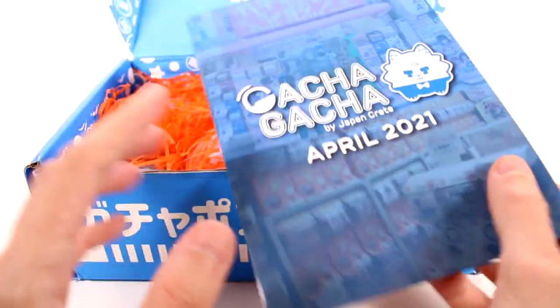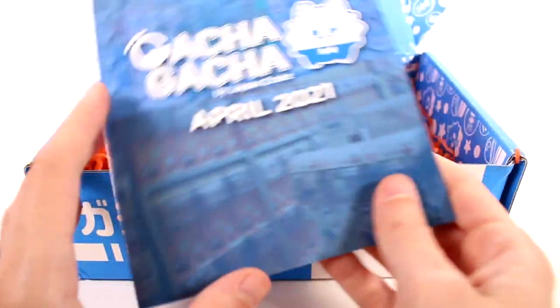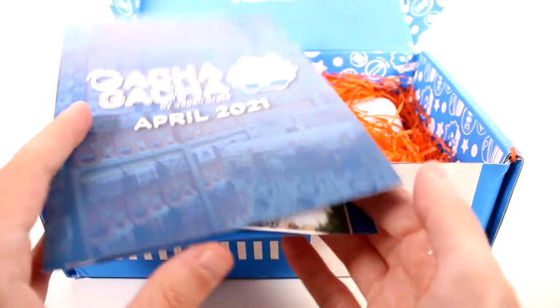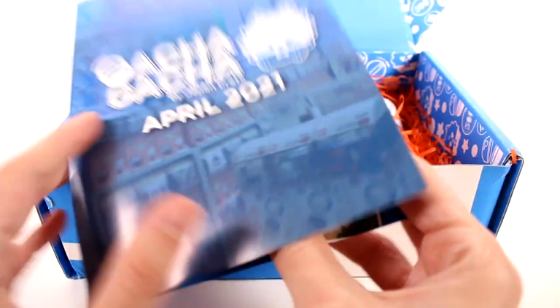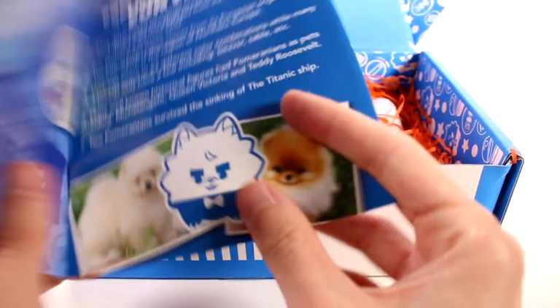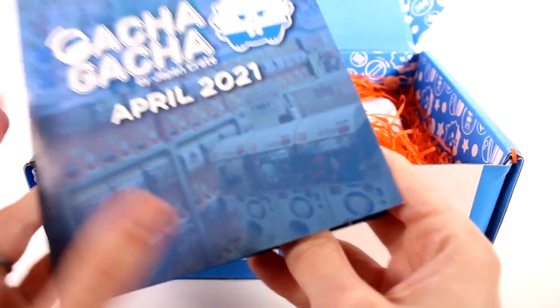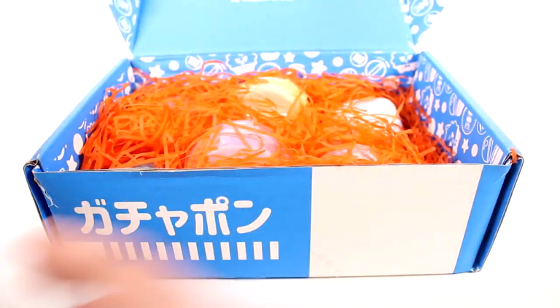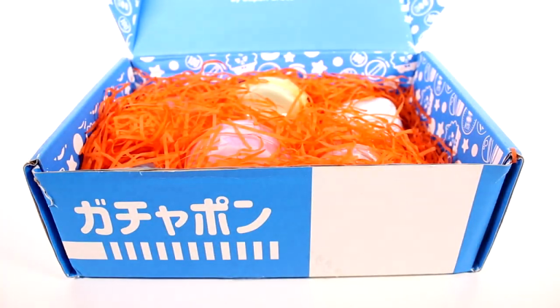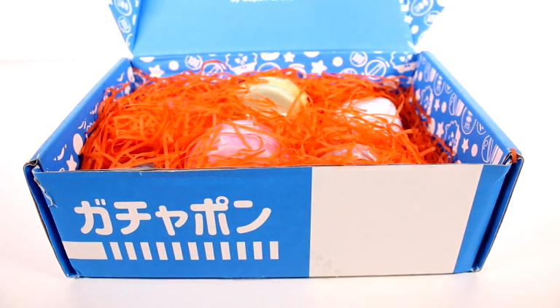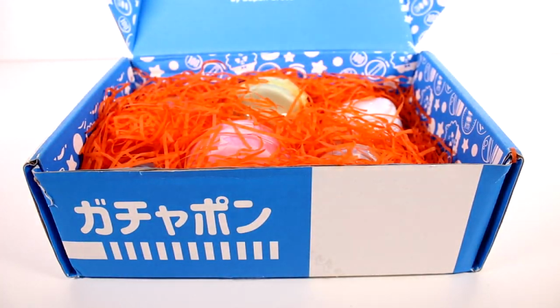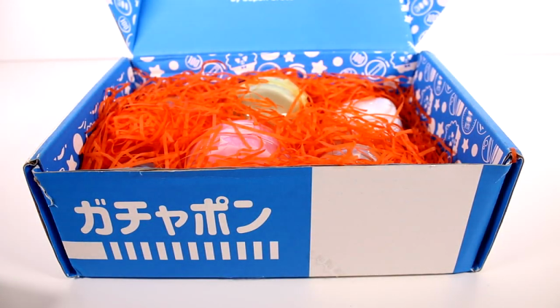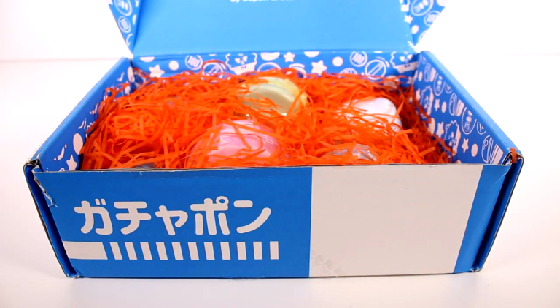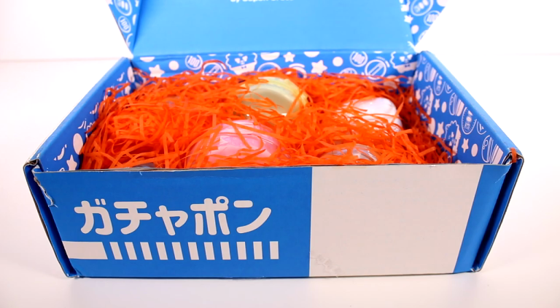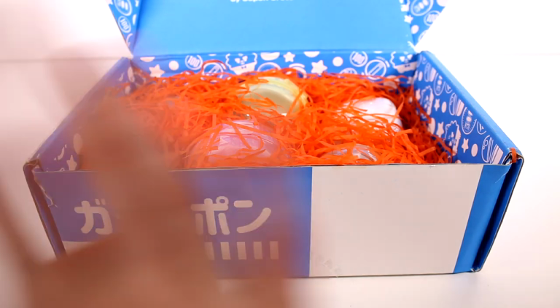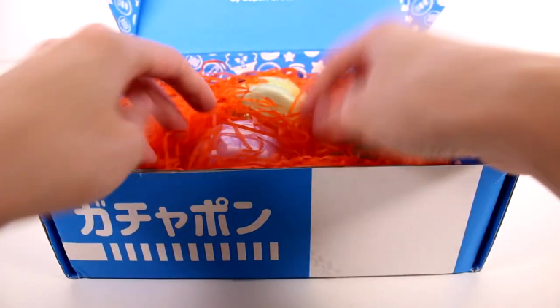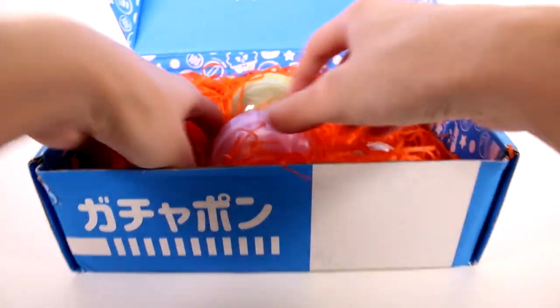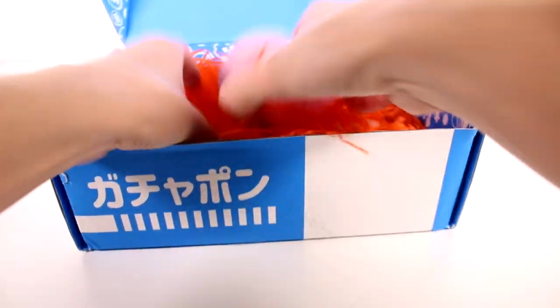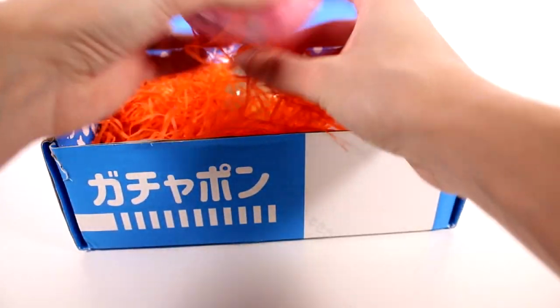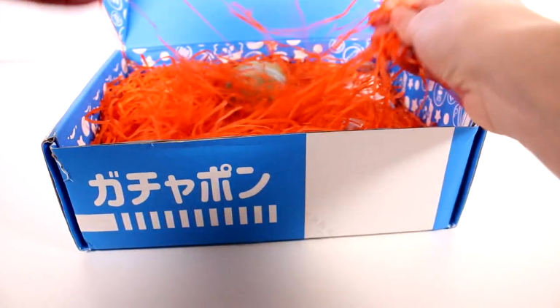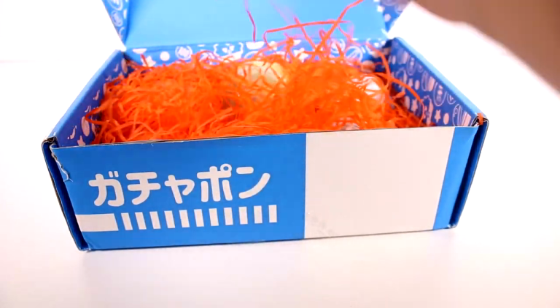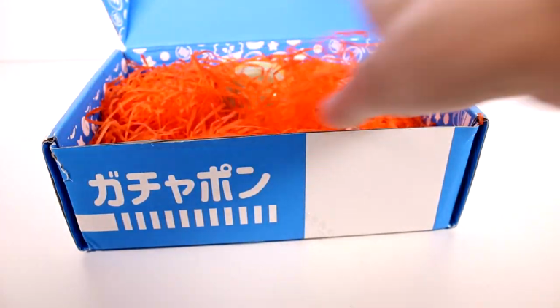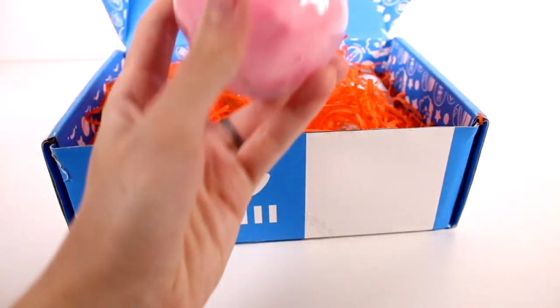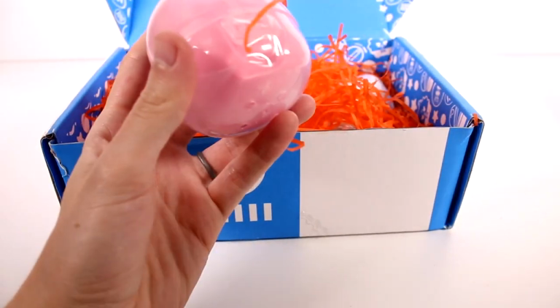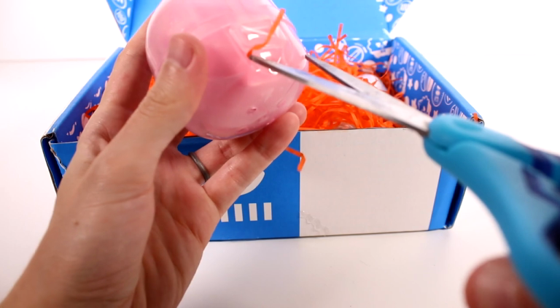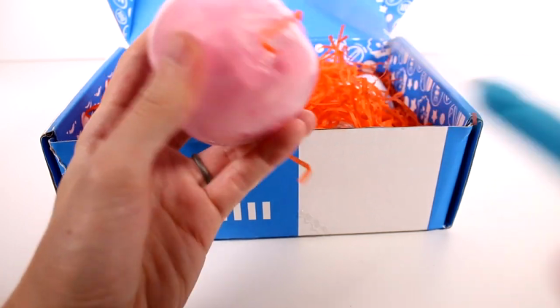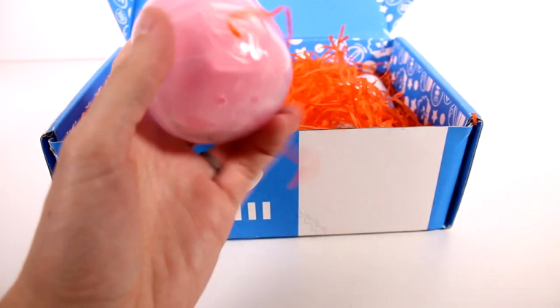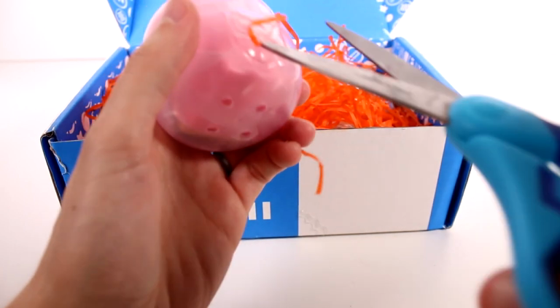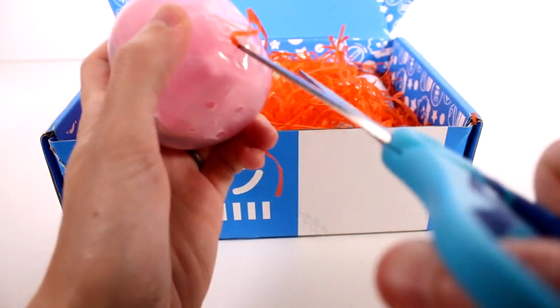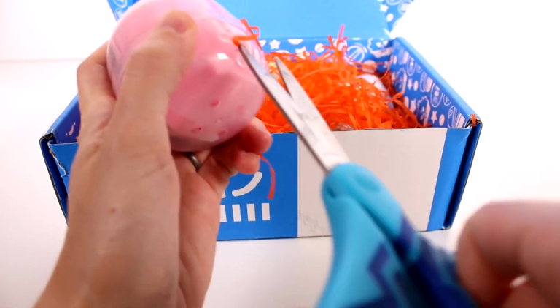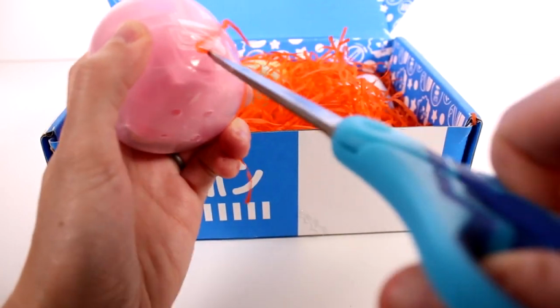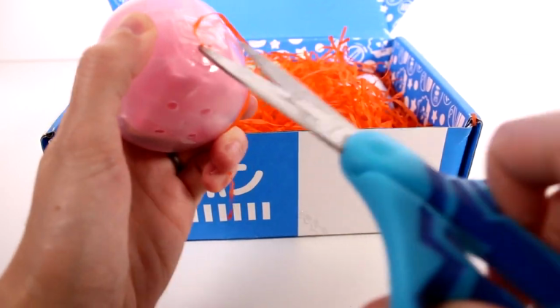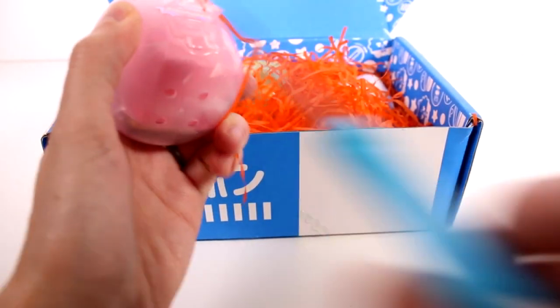There's so many different things that you can find and collect. In this booklet, it's going to tell us what exactly is in here, but I don't want to spoil it for you guys. So we're just going to jump into it. All right, first up, let's see what's in this capsule here.